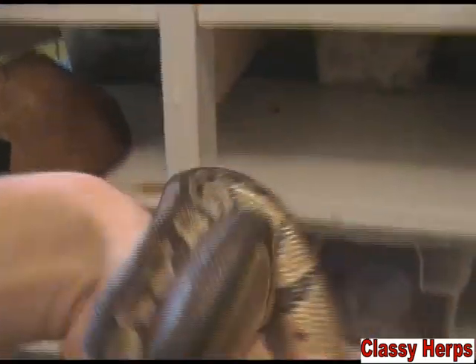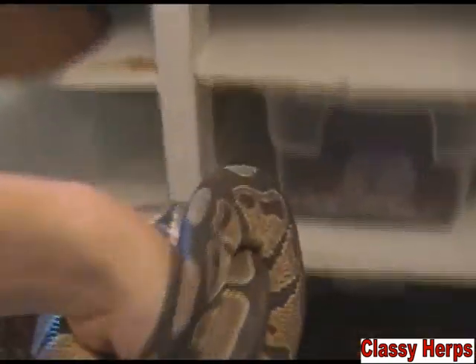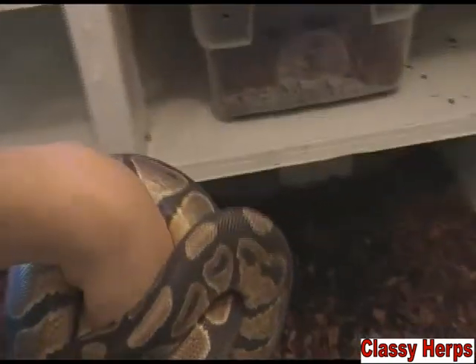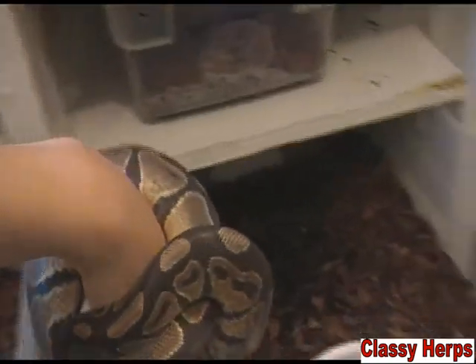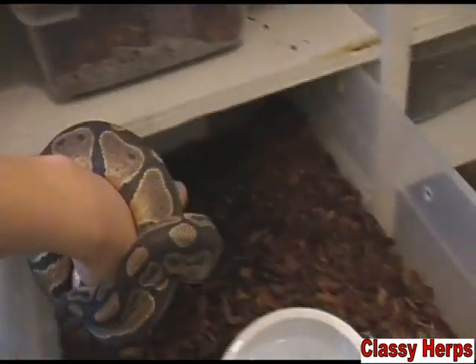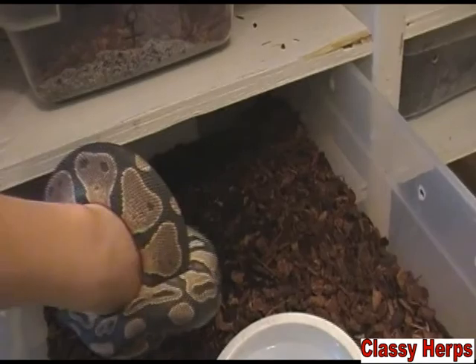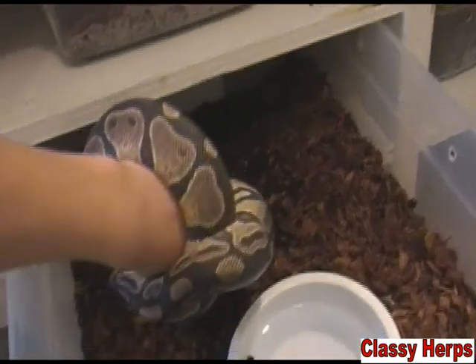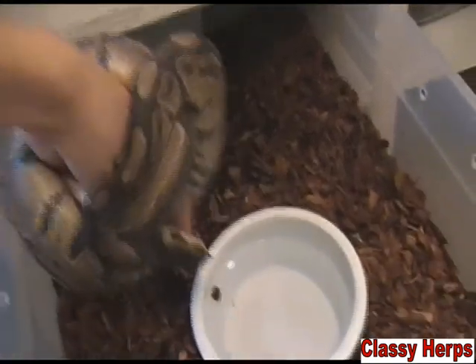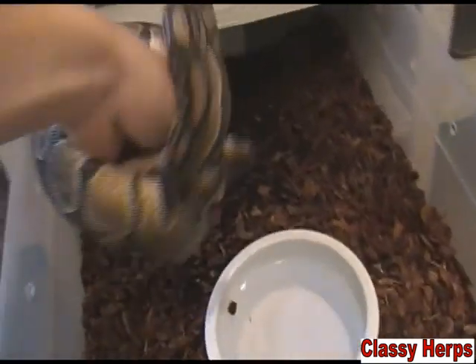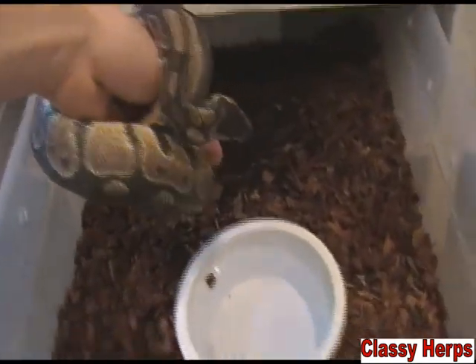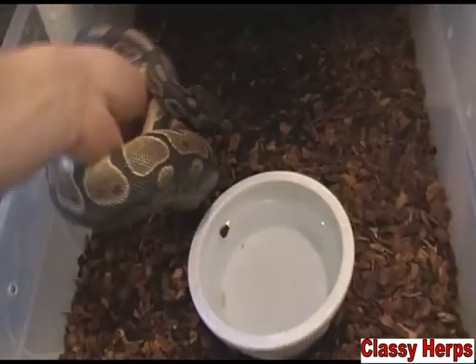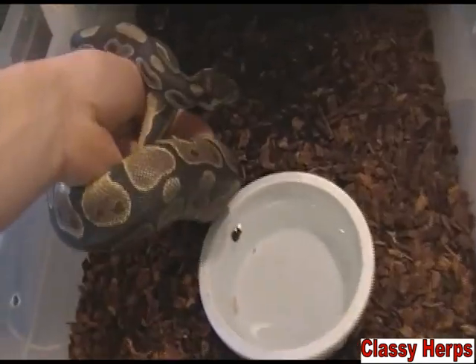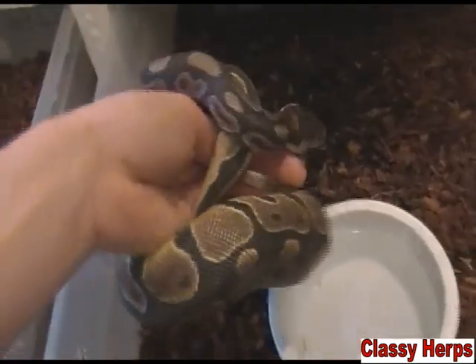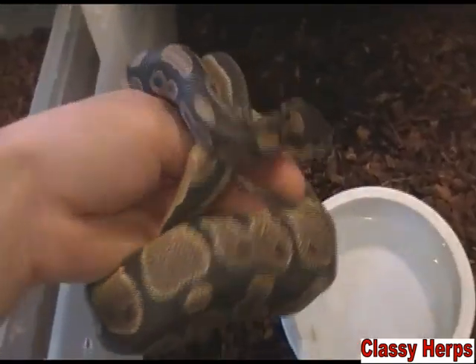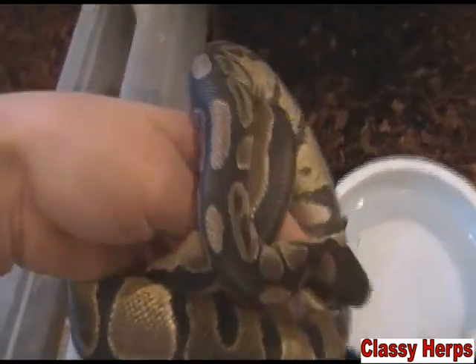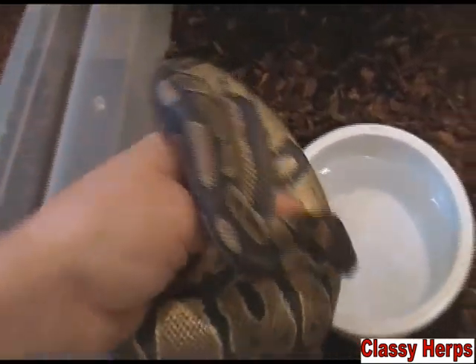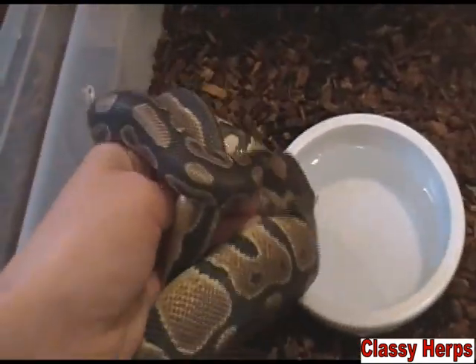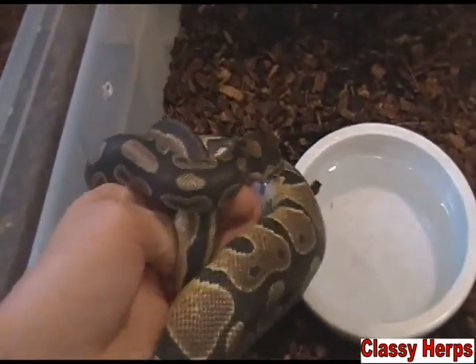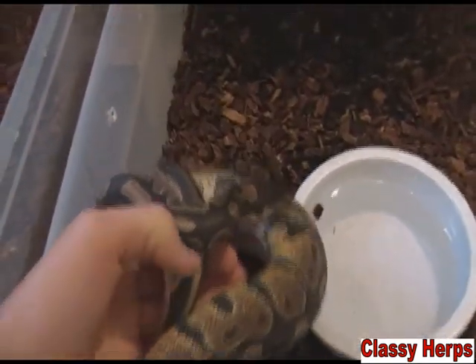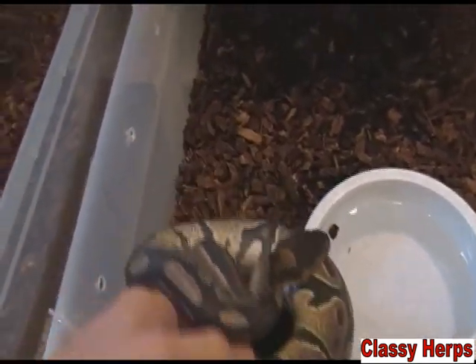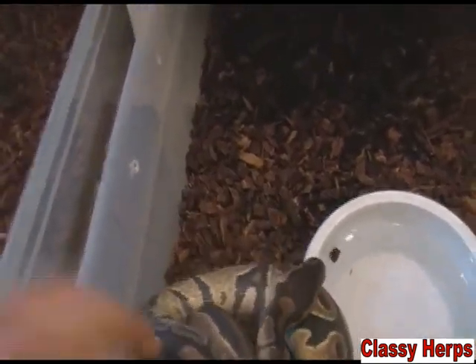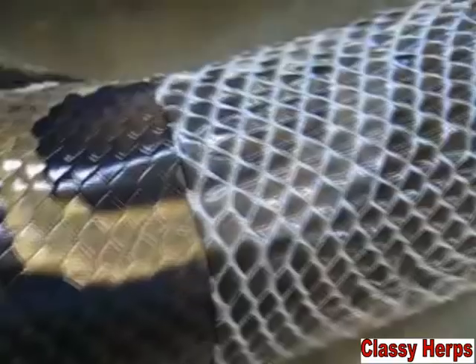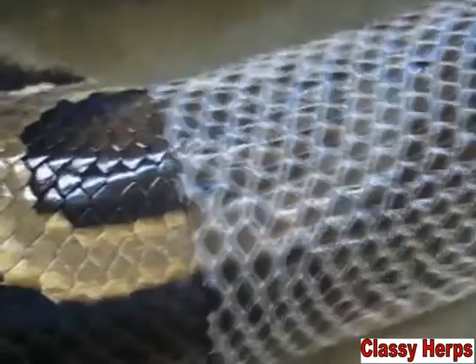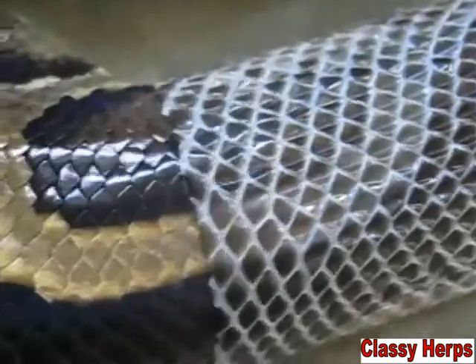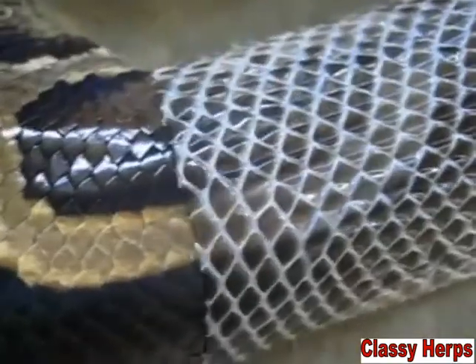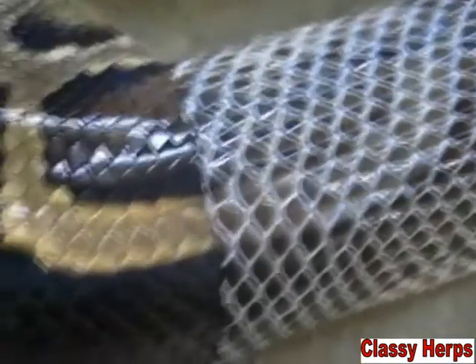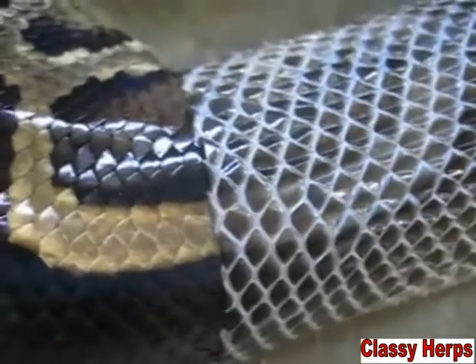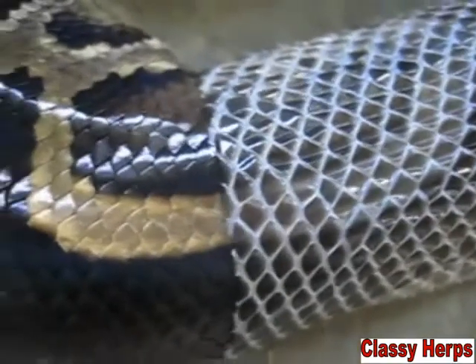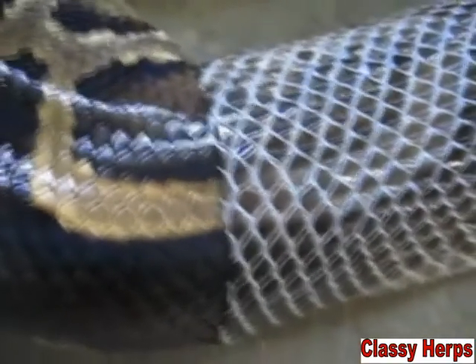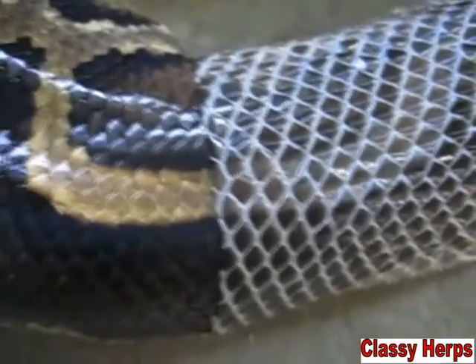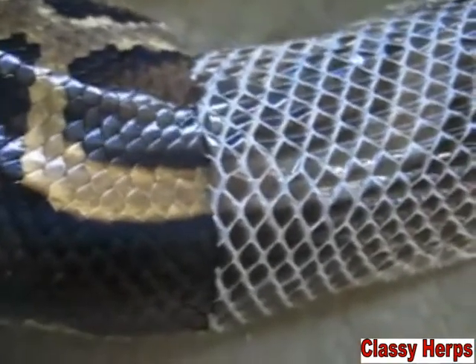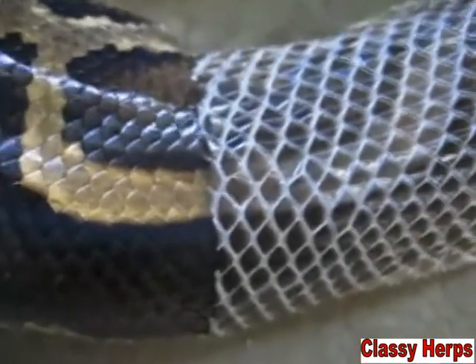They're going to look completely normal, and then pretty shortly after their skin has absorbed that milky substance, they're going to crawl right out of their skin and it's just going to come right off.